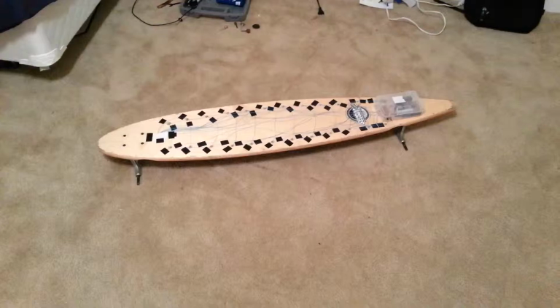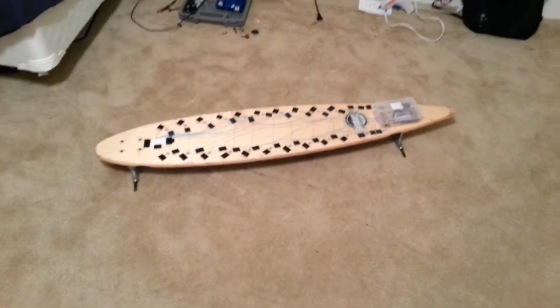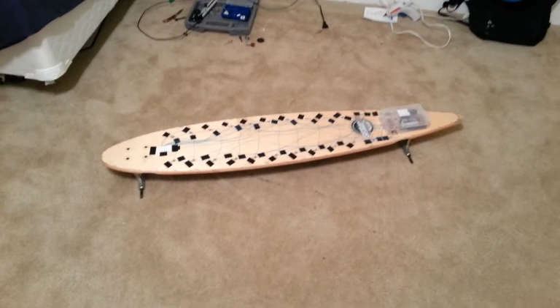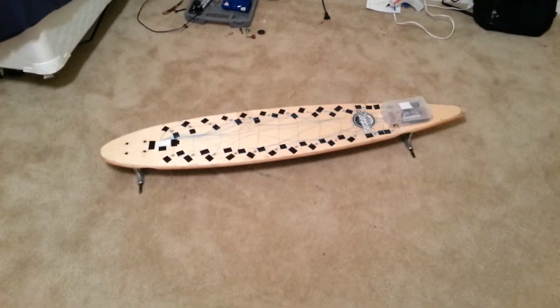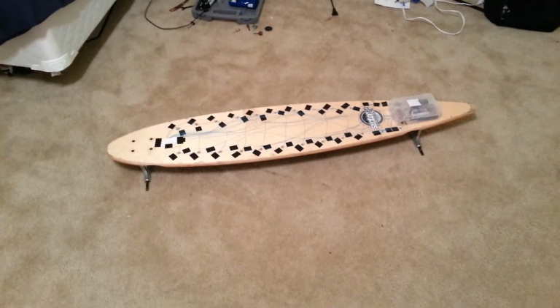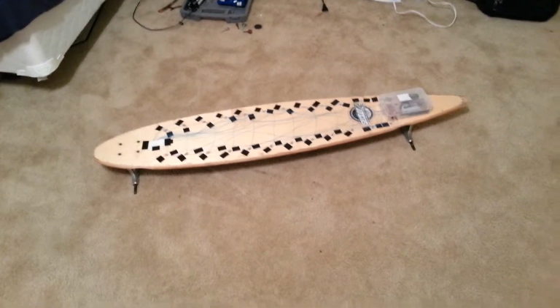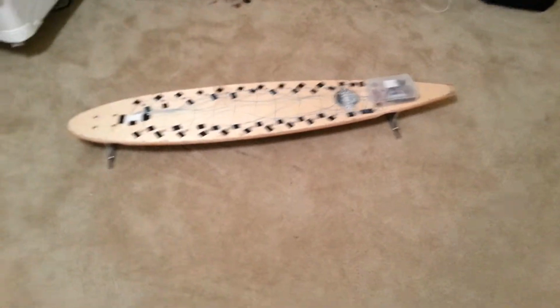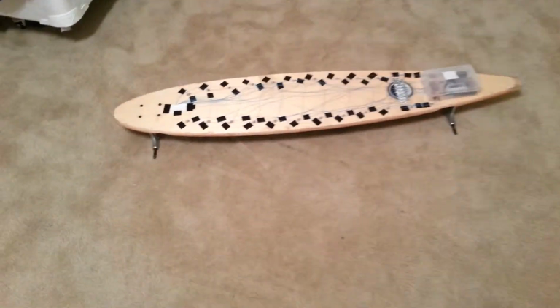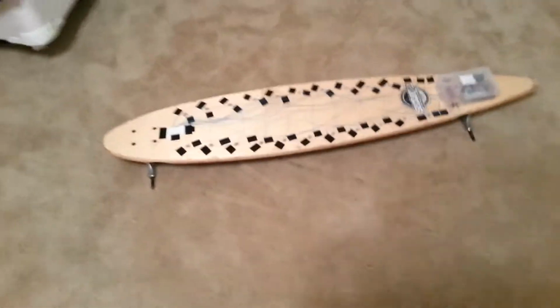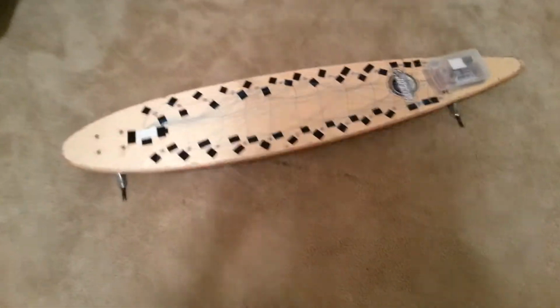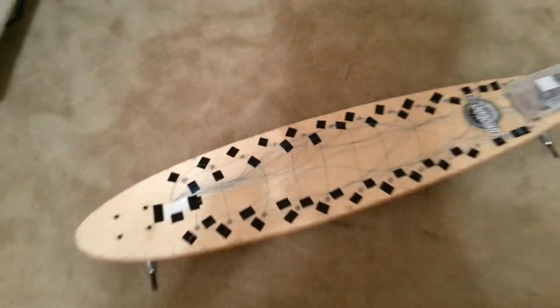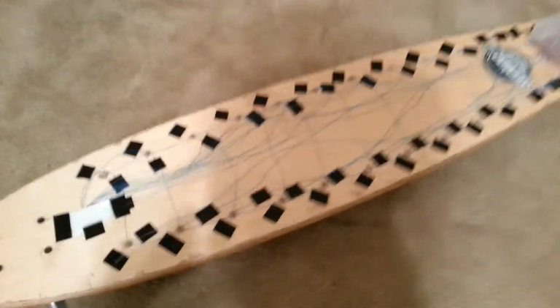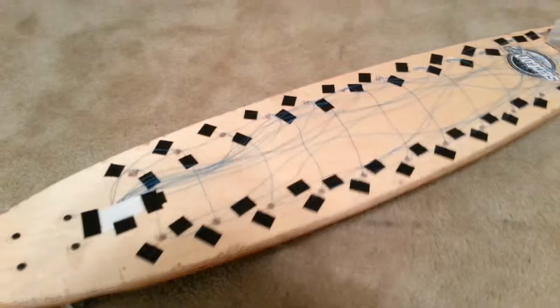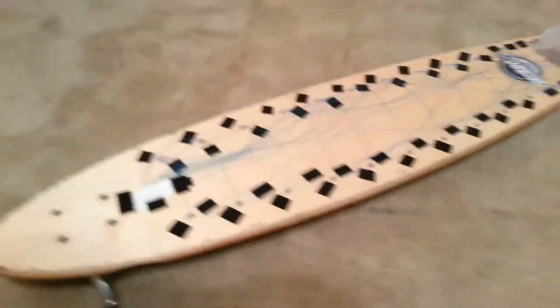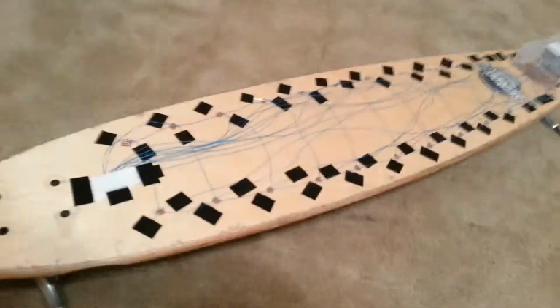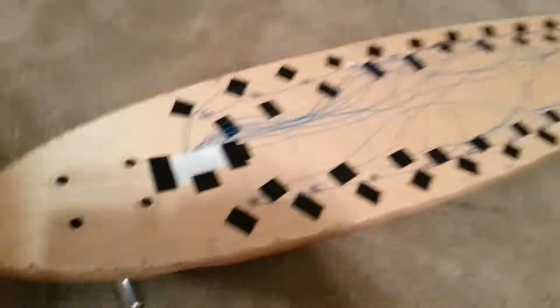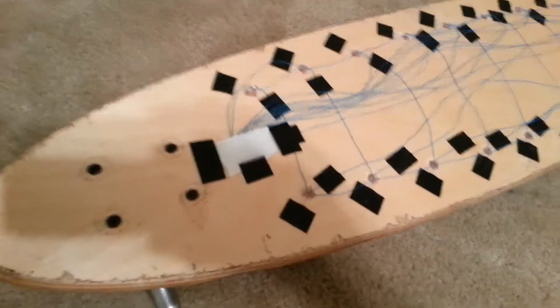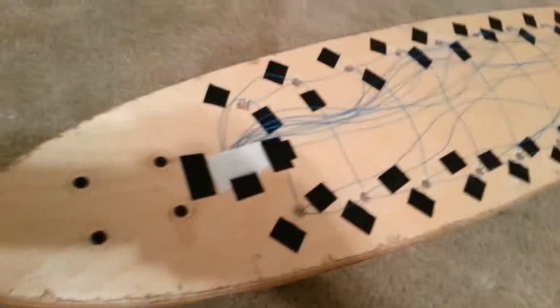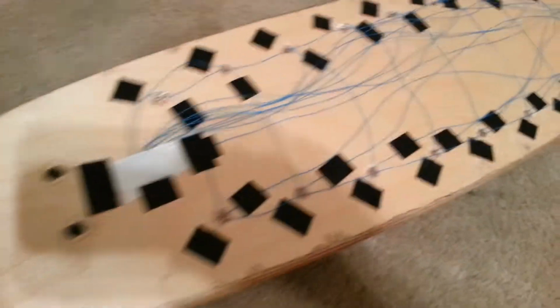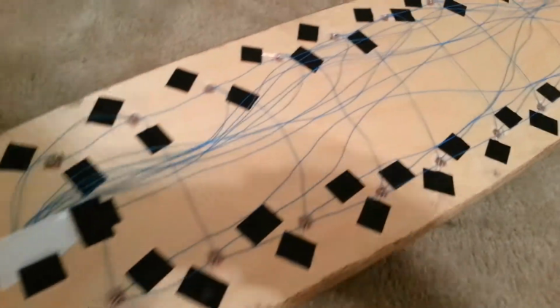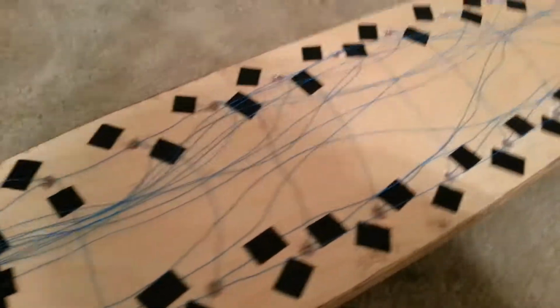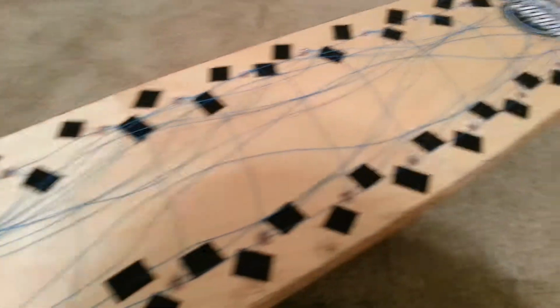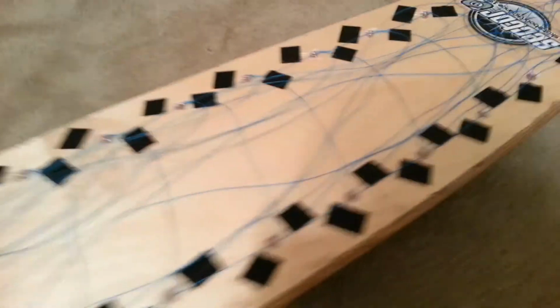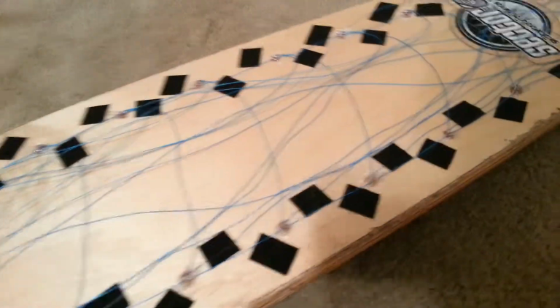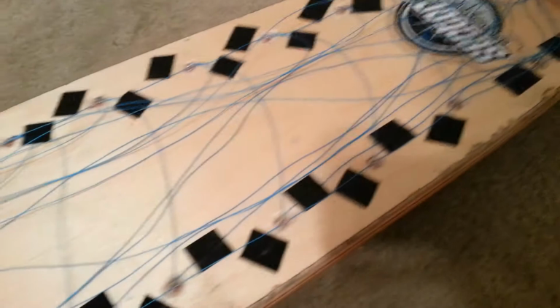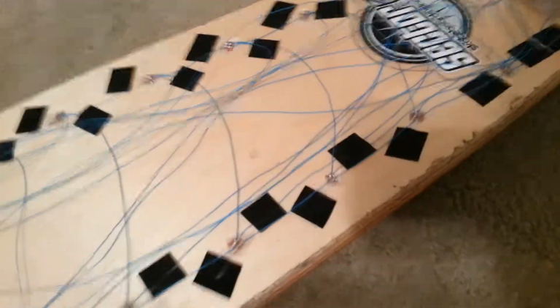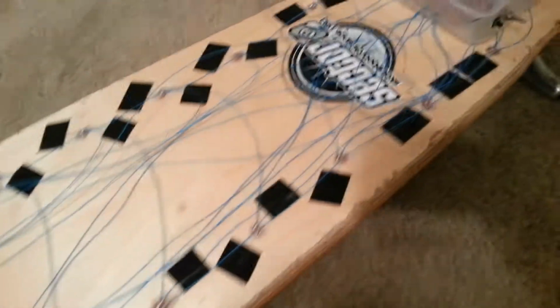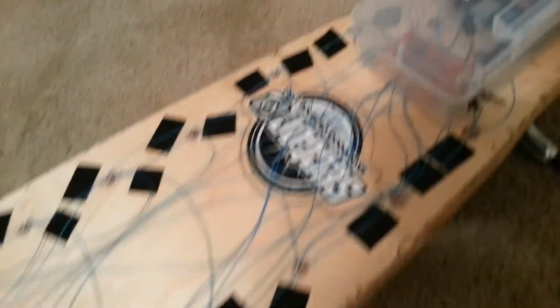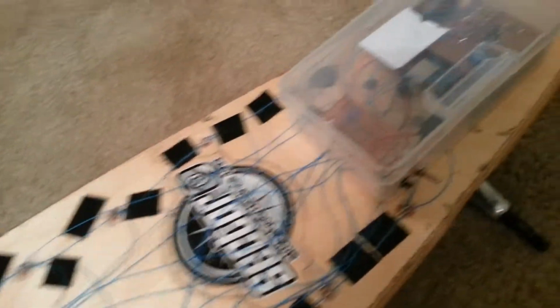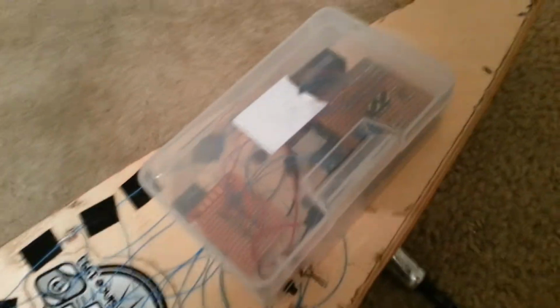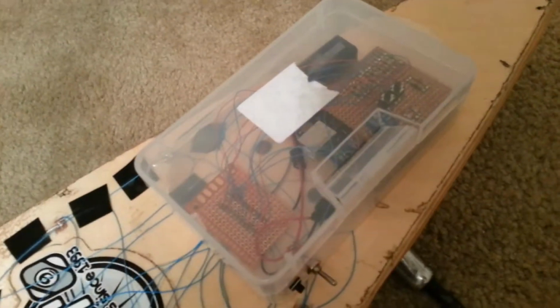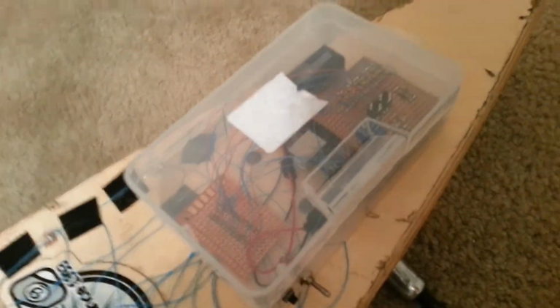Hey guys, SuperGoodProductions here, and I'd like to bring you a little update on my longboard. As you can see, there's a ton of LEDs in this puppy.